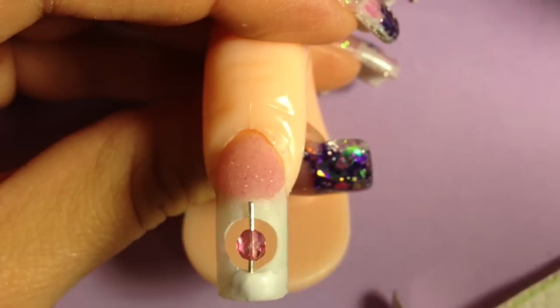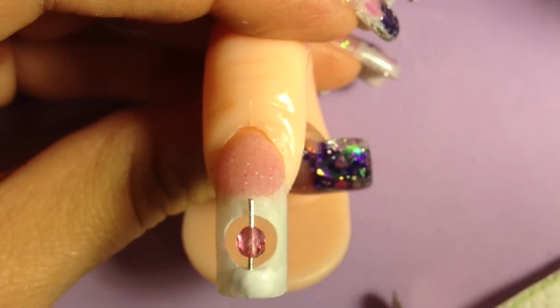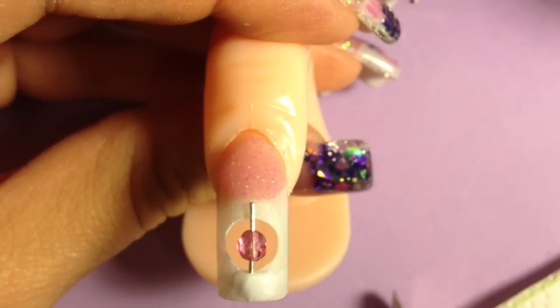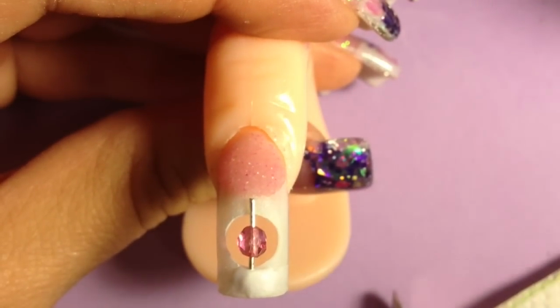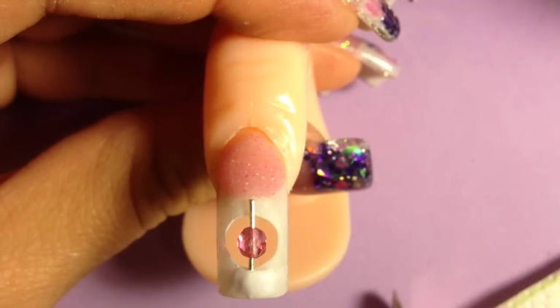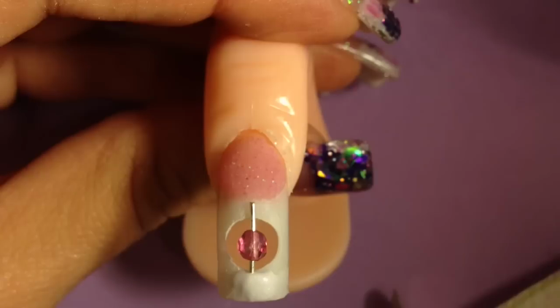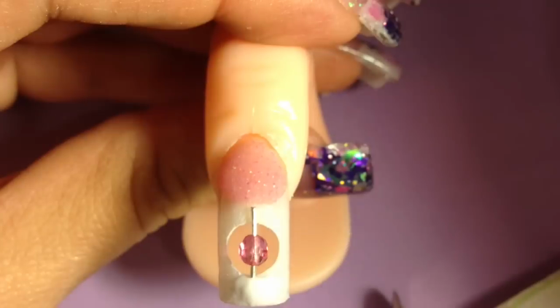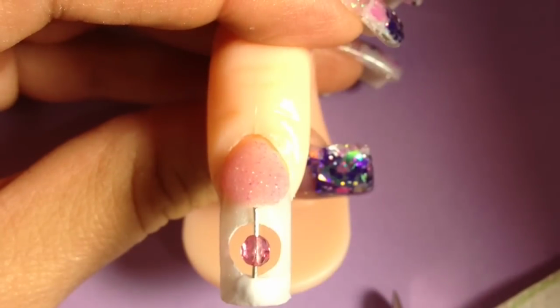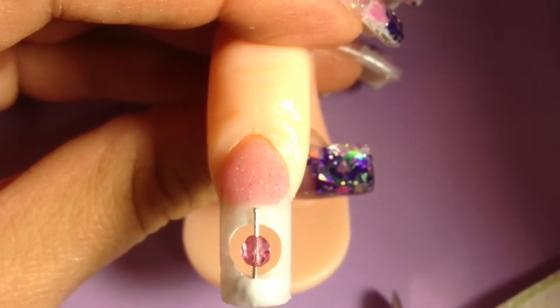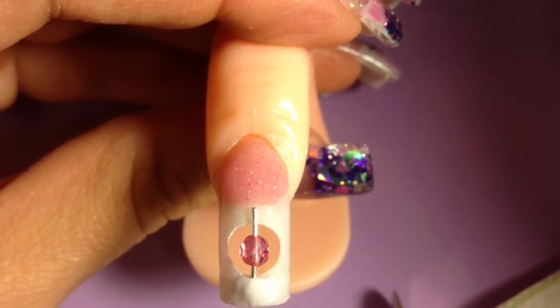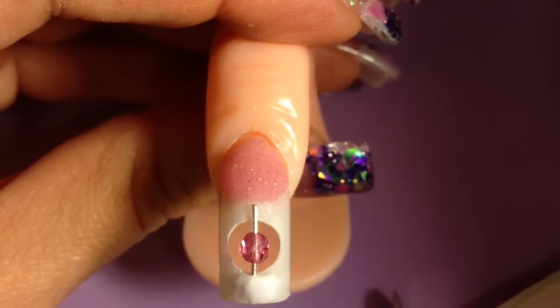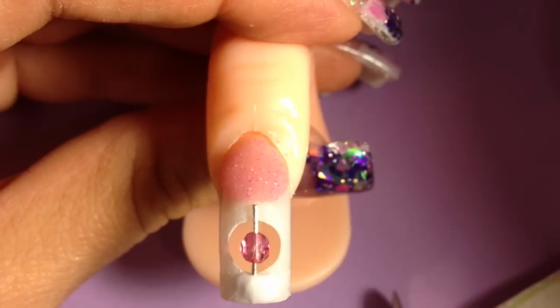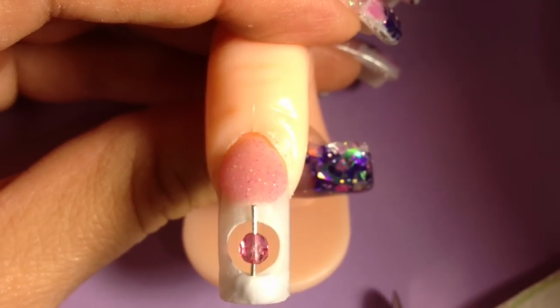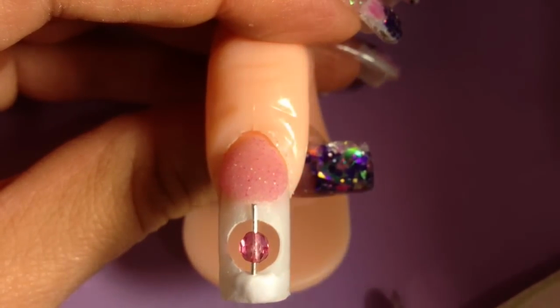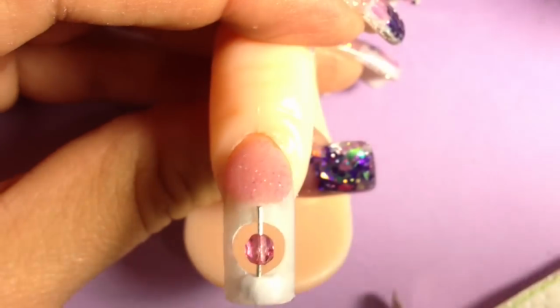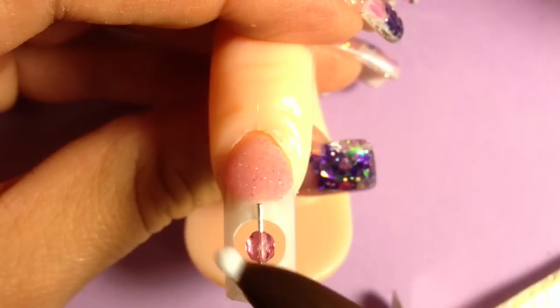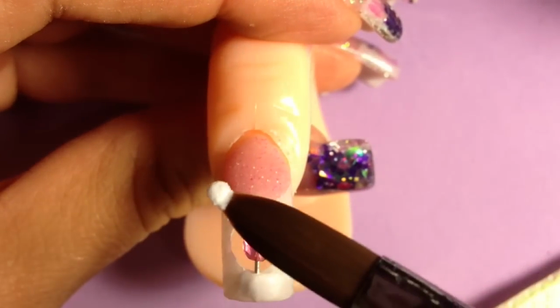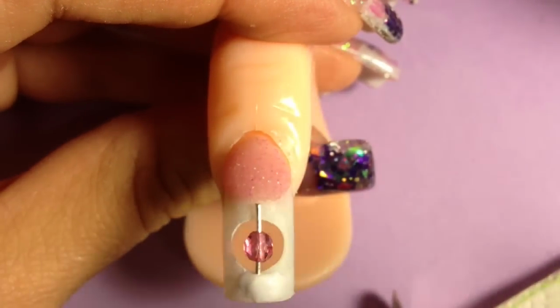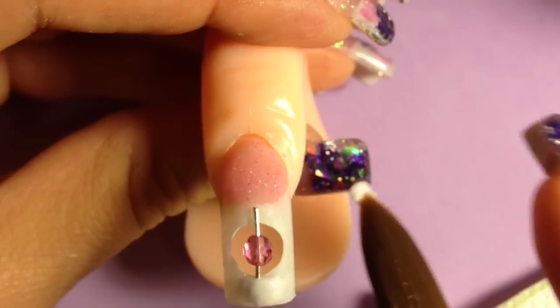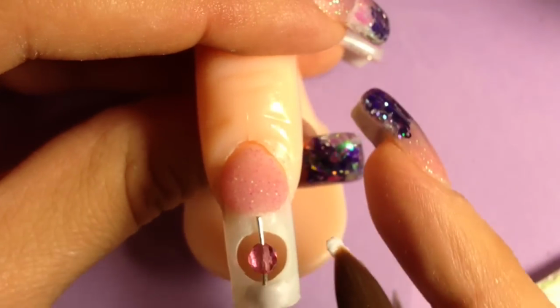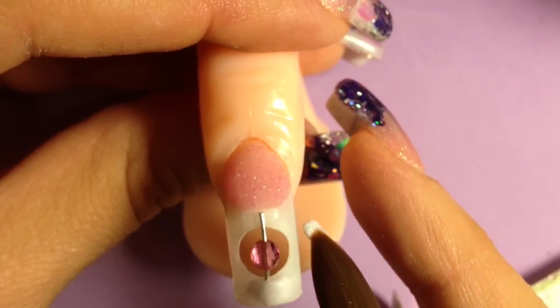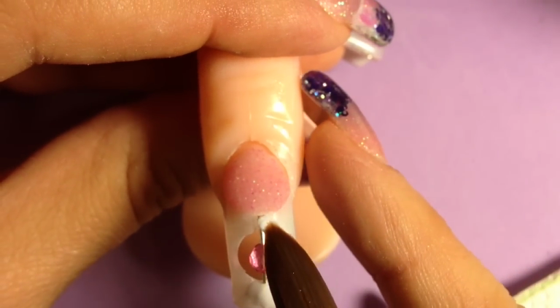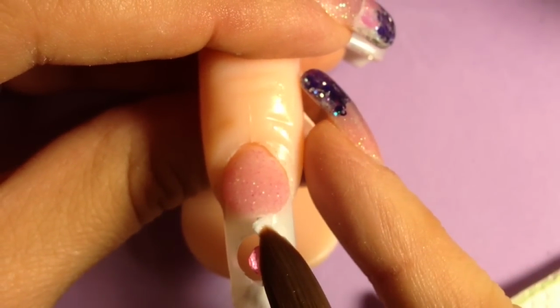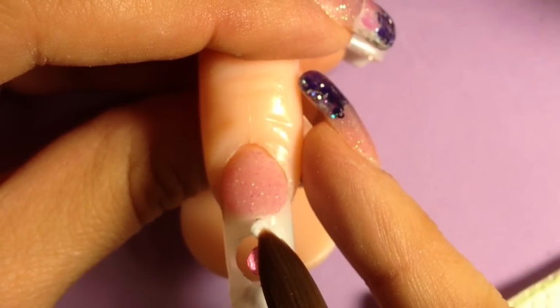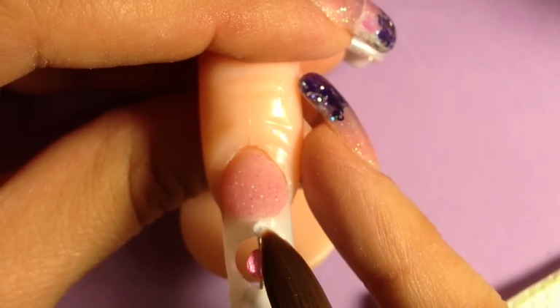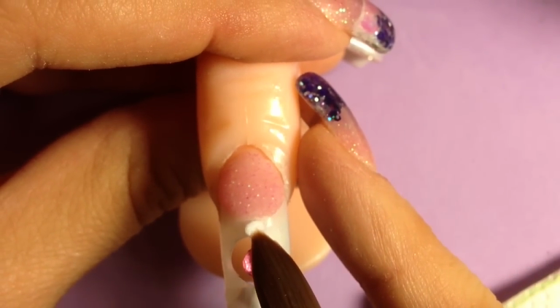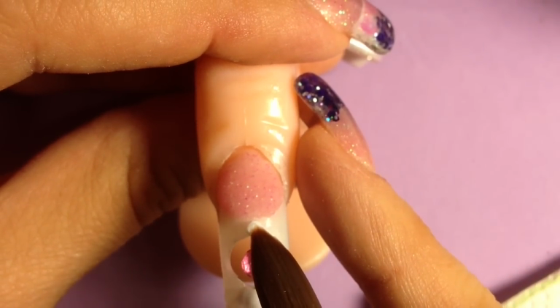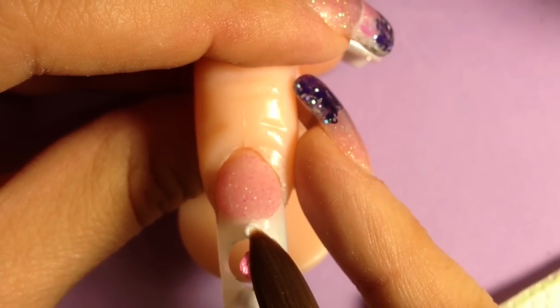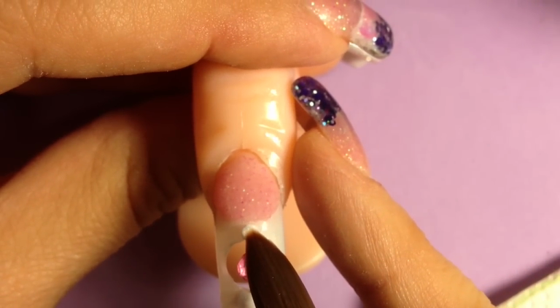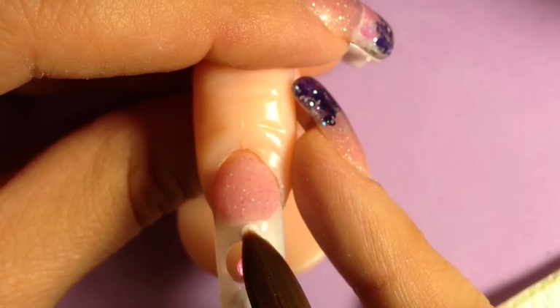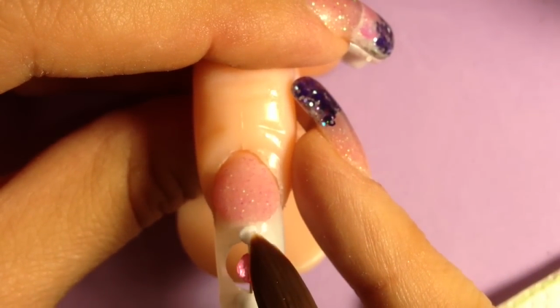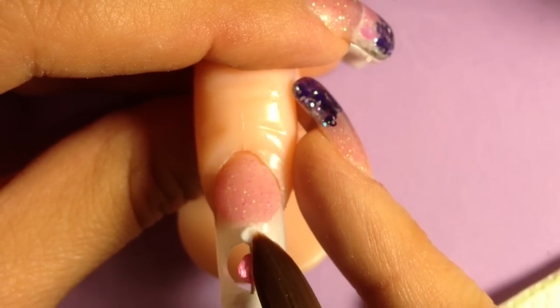It's hardened up enough to where the wire is not going to move. Now I'm going to grab another ball of white acrylic. Like I said, I'm using white so that way you cannot see the wire through it.